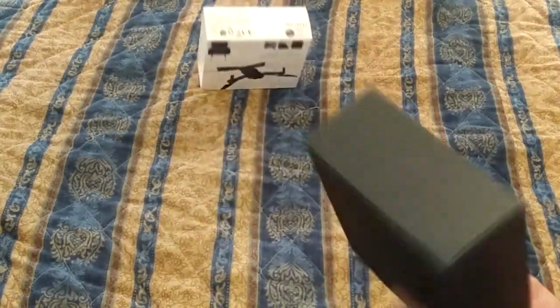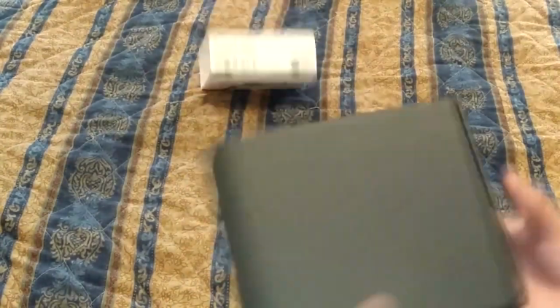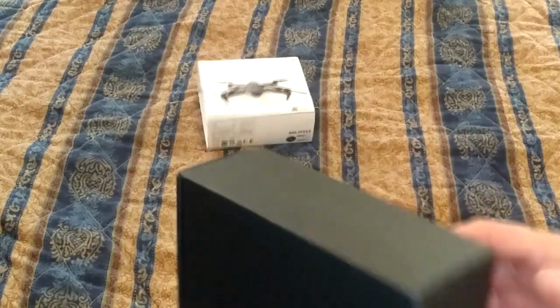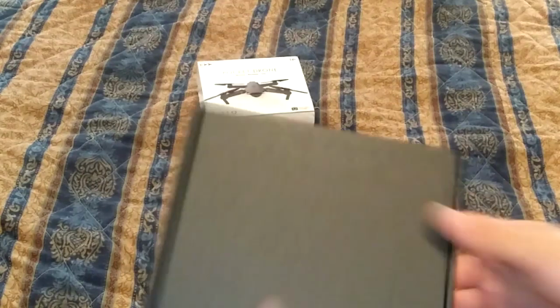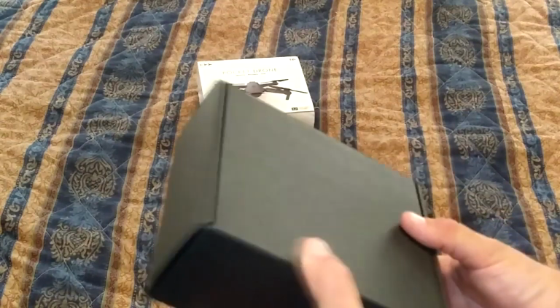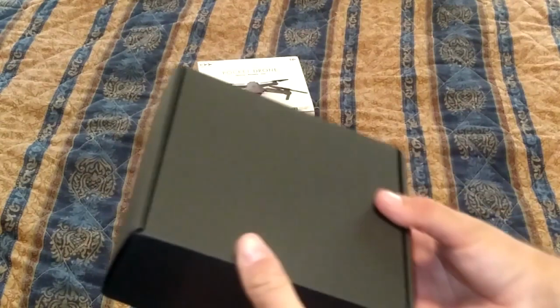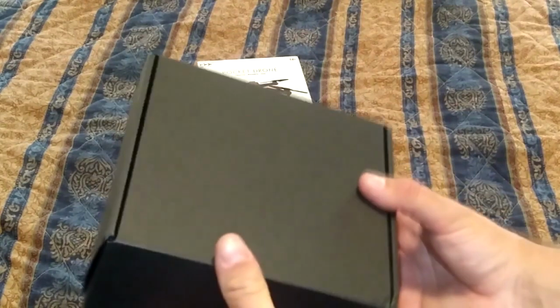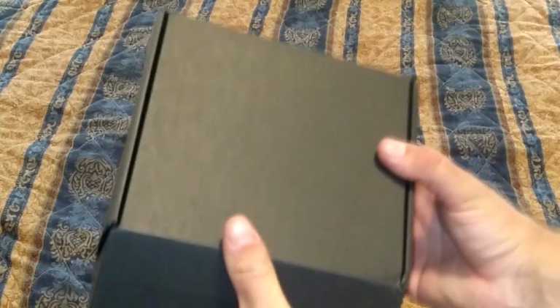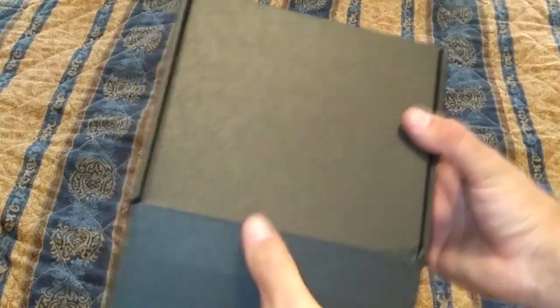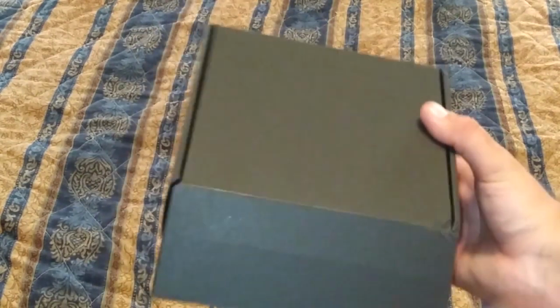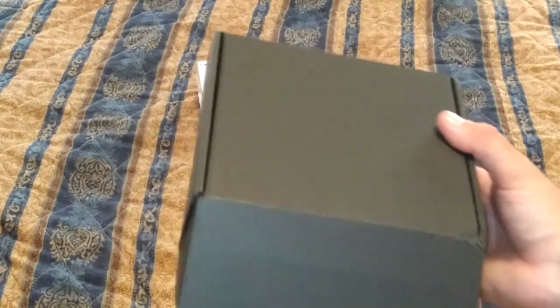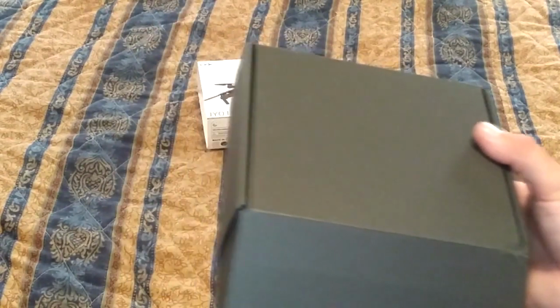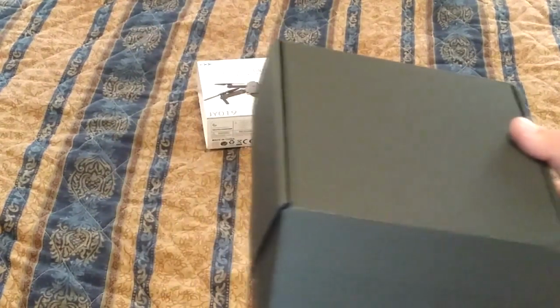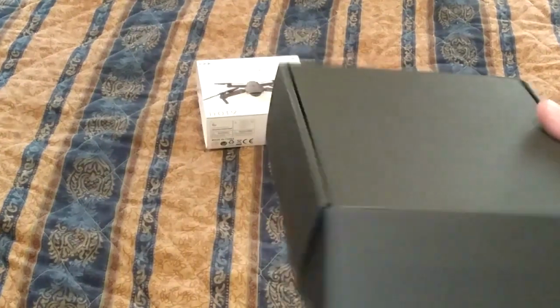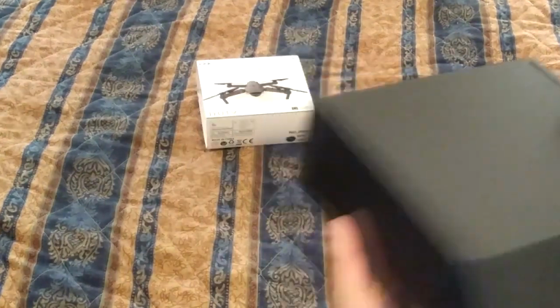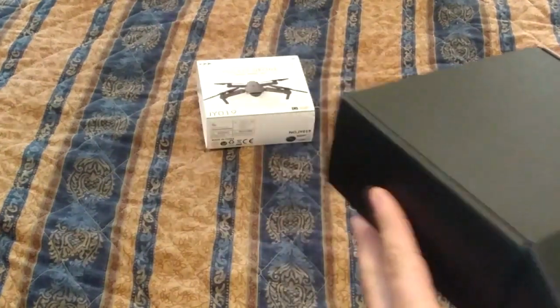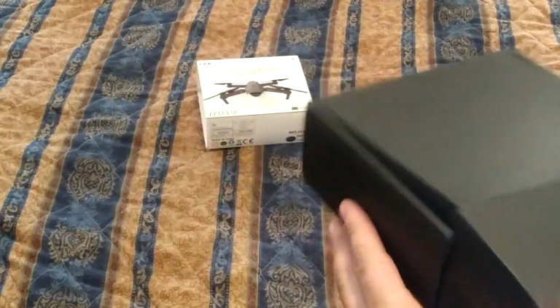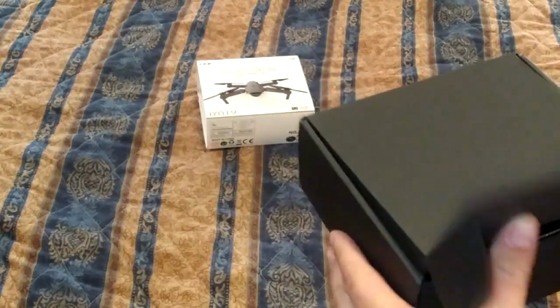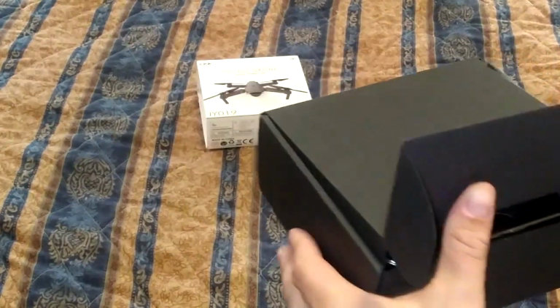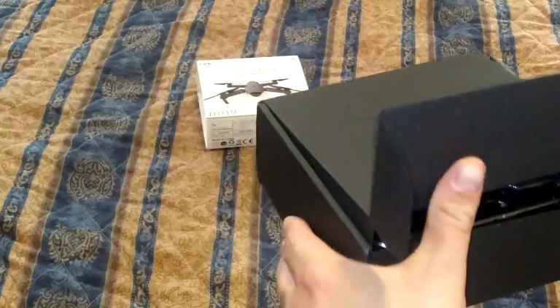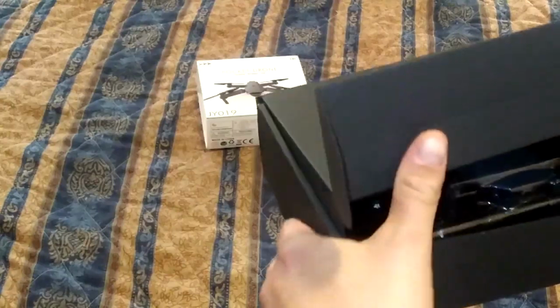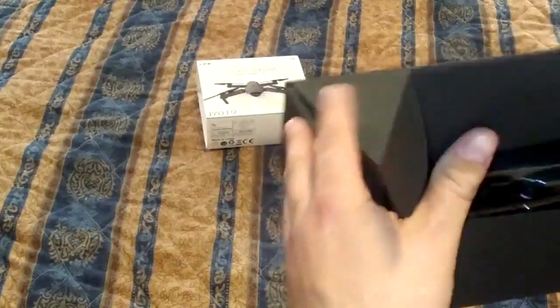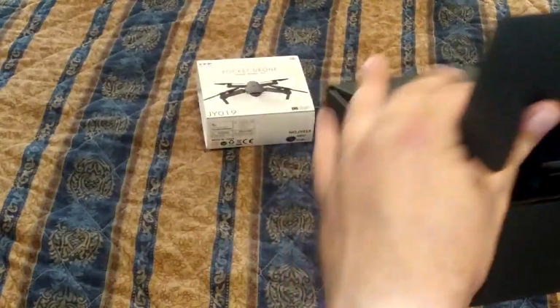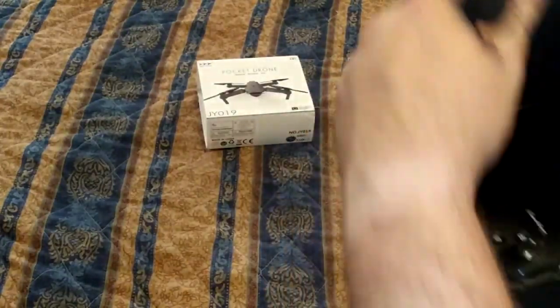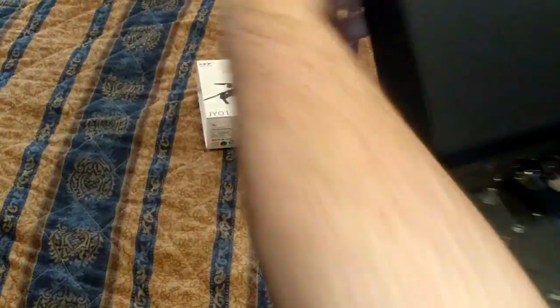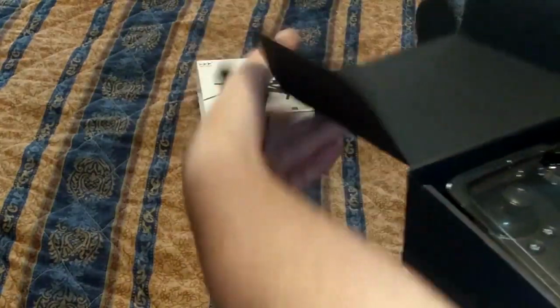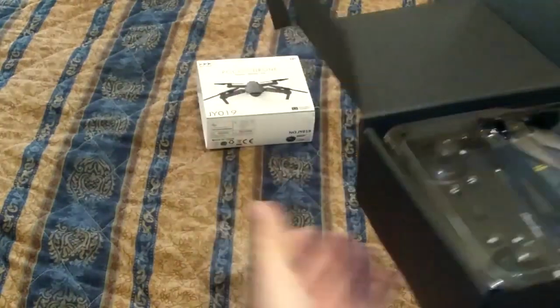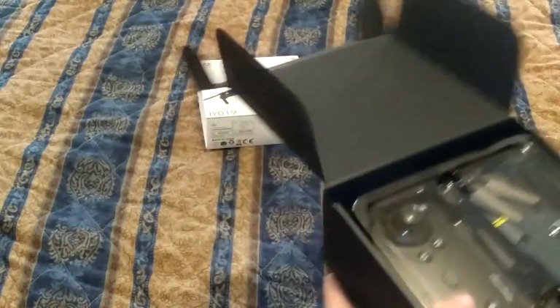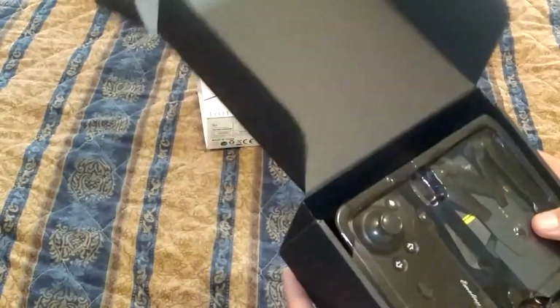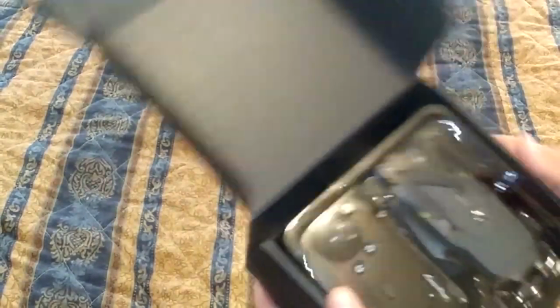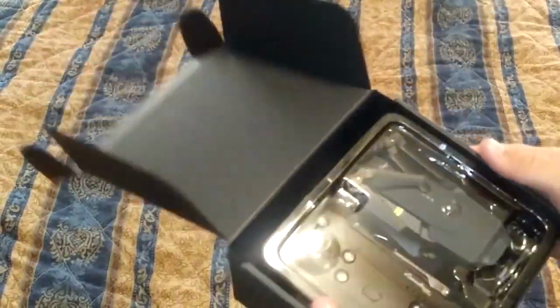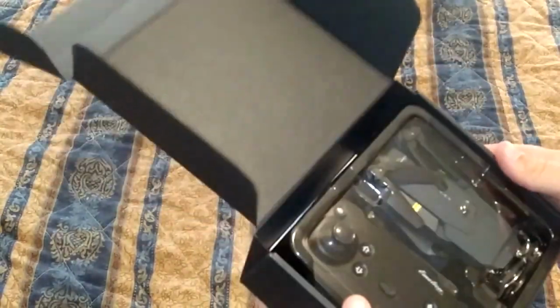Nice box, decent box. If you put good quality into your packaging it's usually a pretty good product, so yeah, it looks pretty nice.